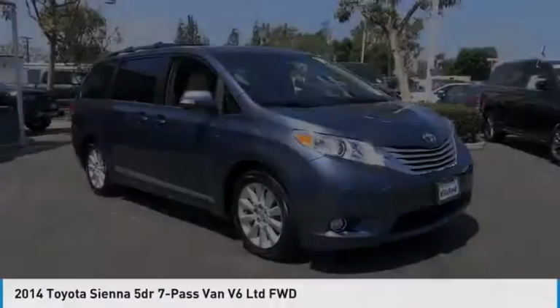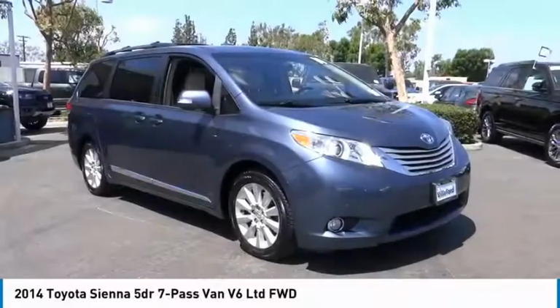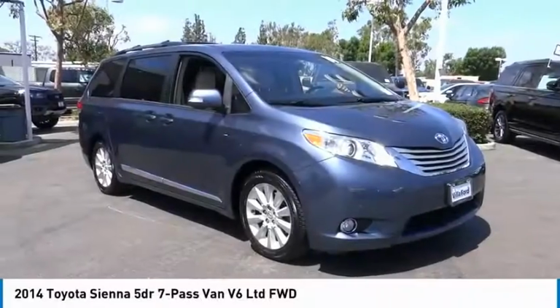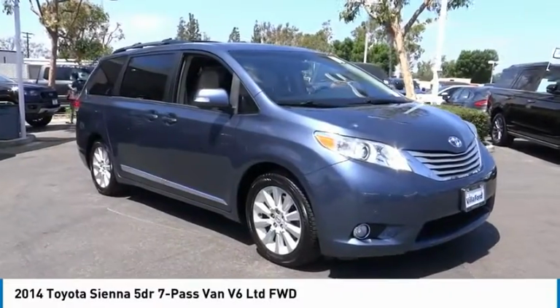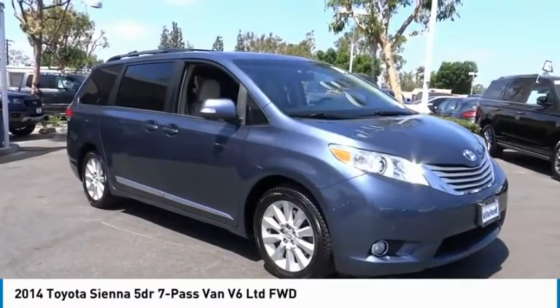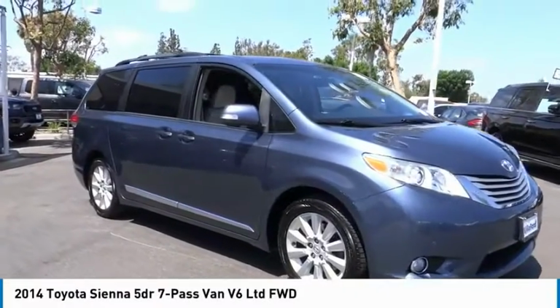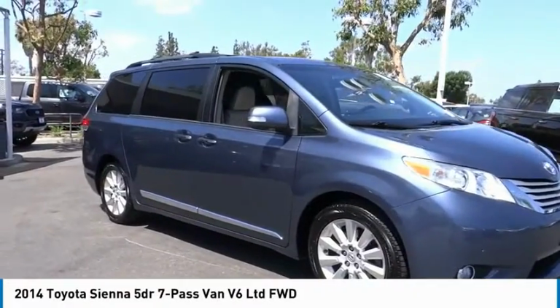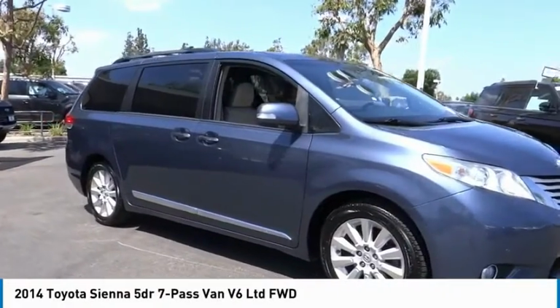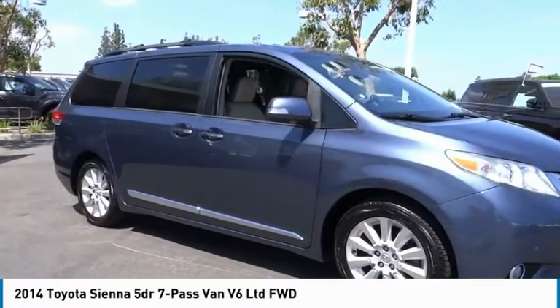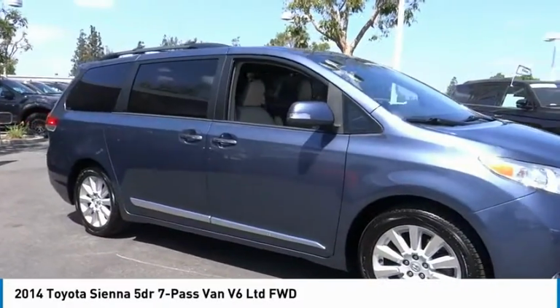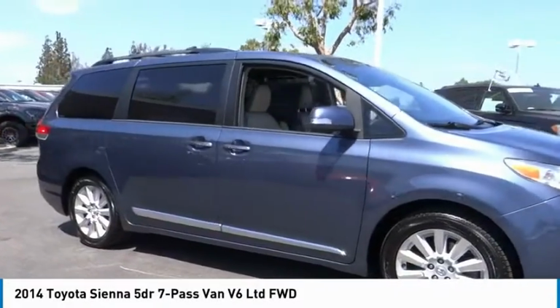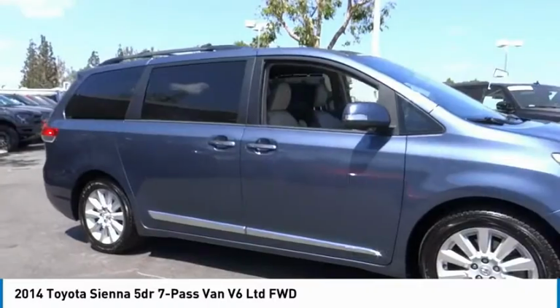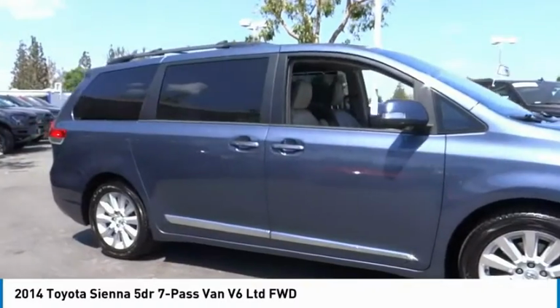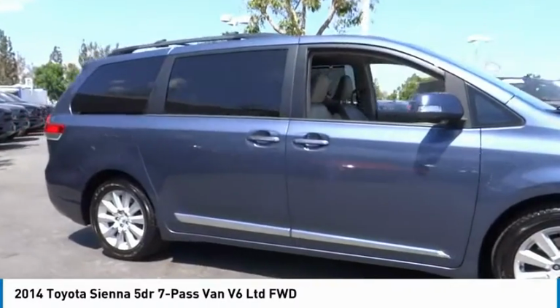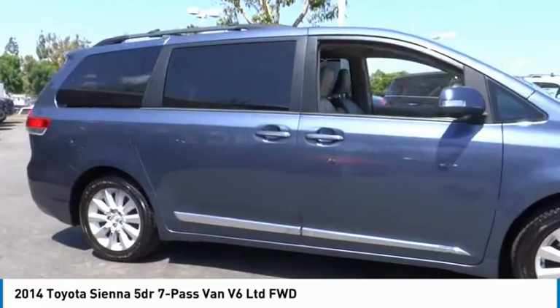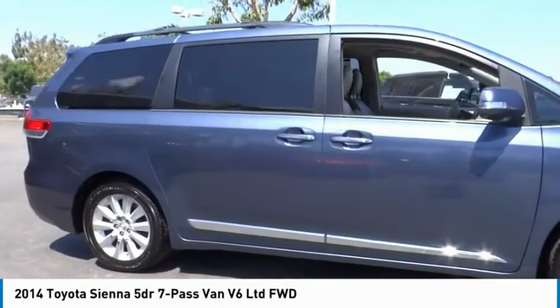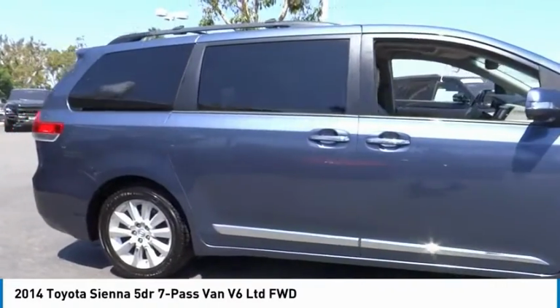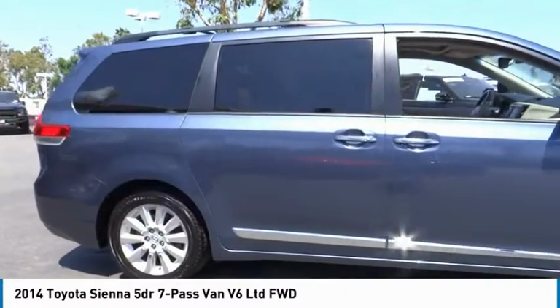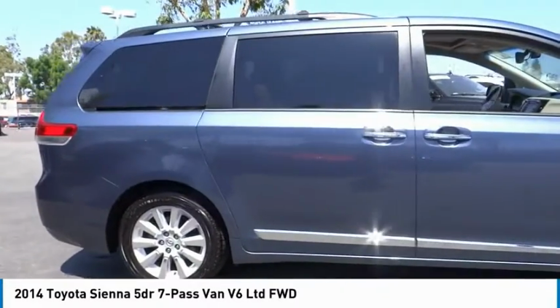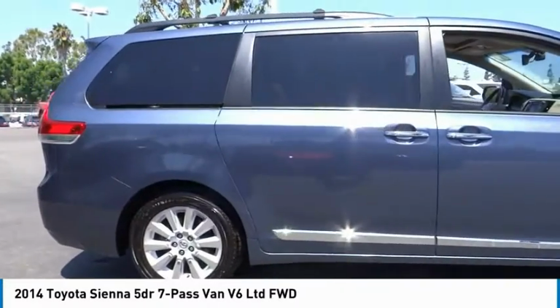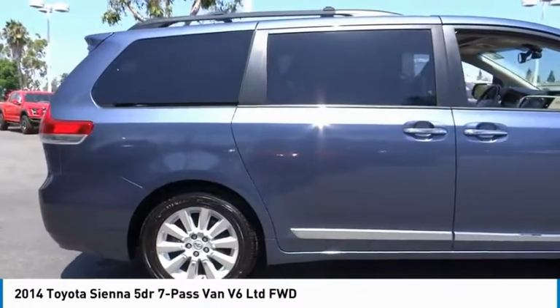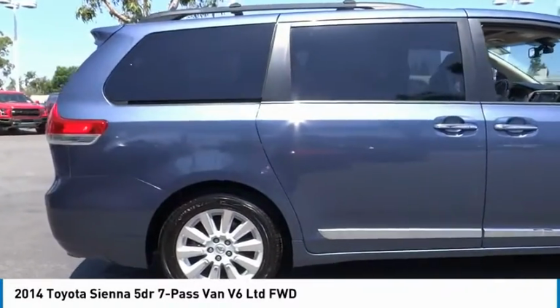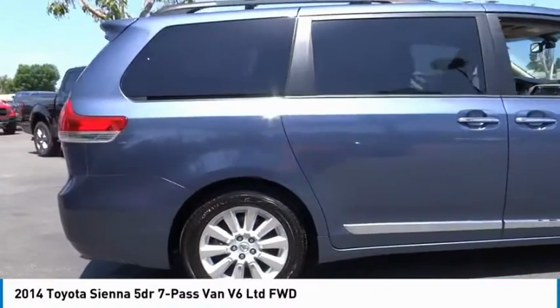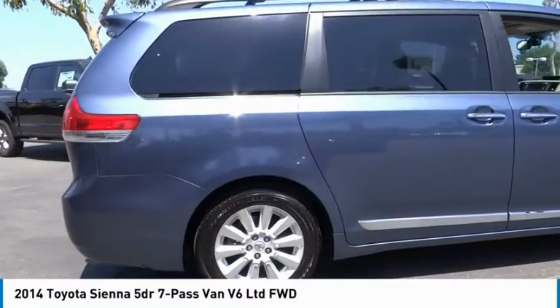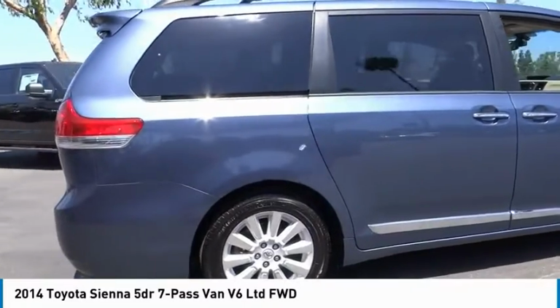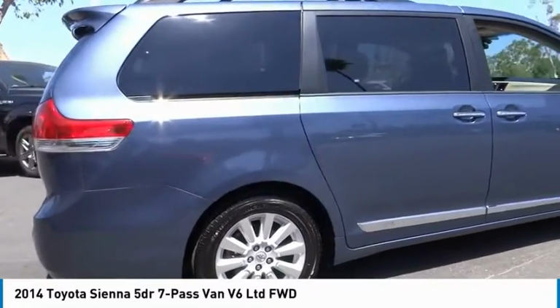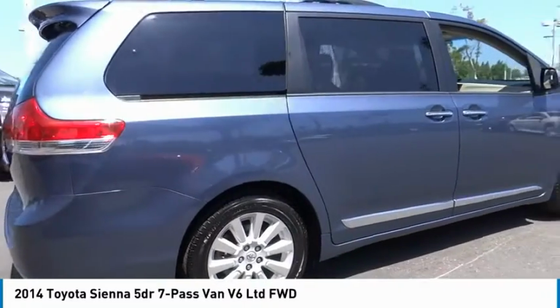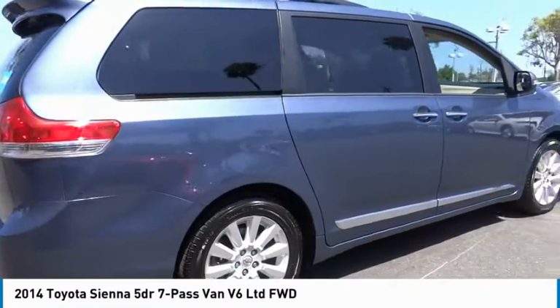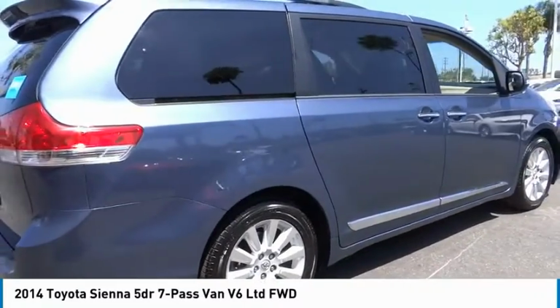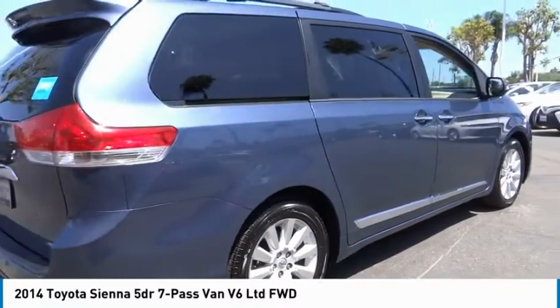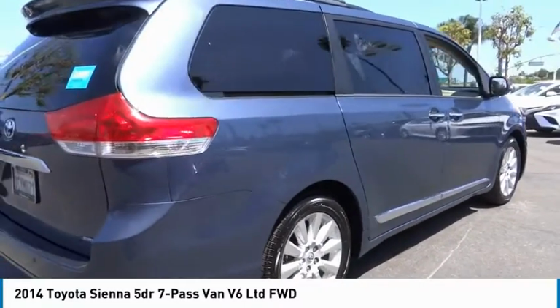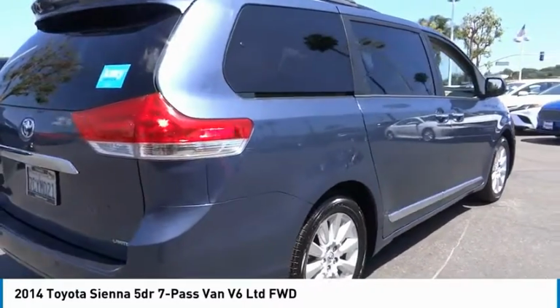You are going to love the 2014 Sienna. Sienna offers excellent overall quality and long-term dependability, making it a hassle-free vehicle to drive day in and day out while contributing to peace of mind on long road trips.